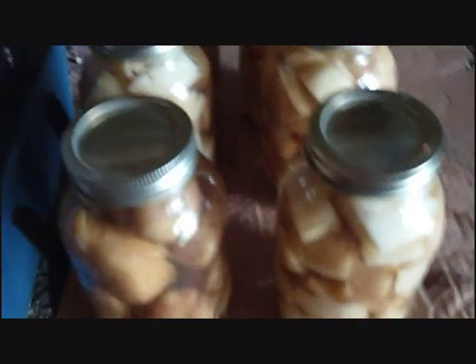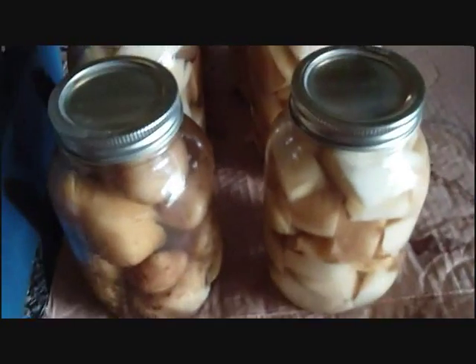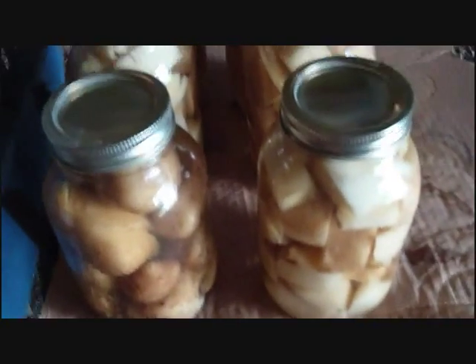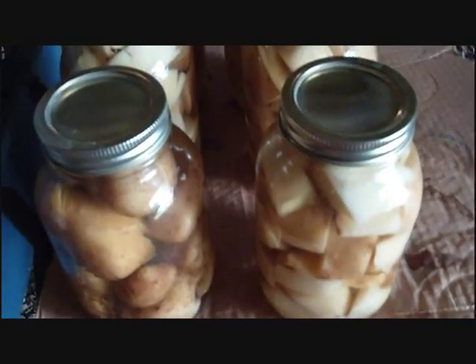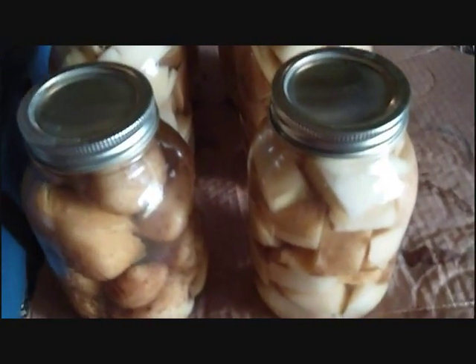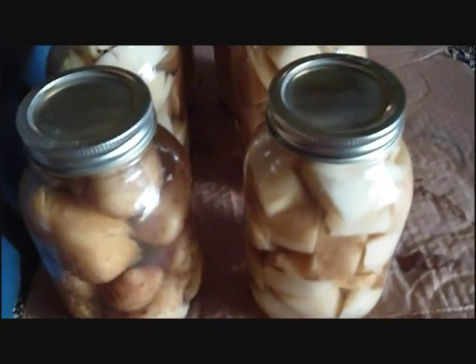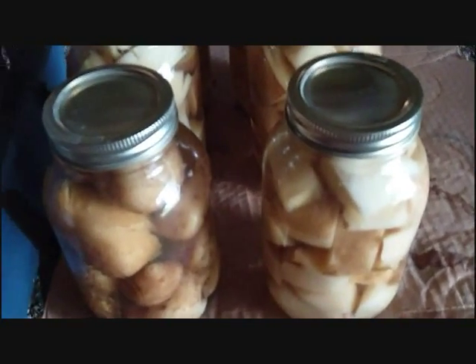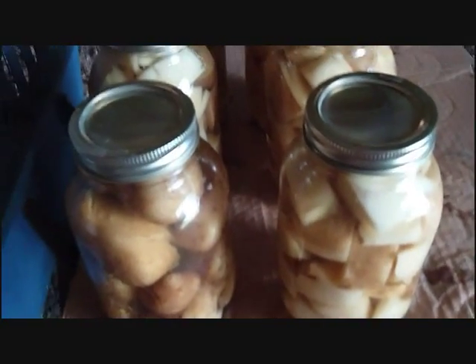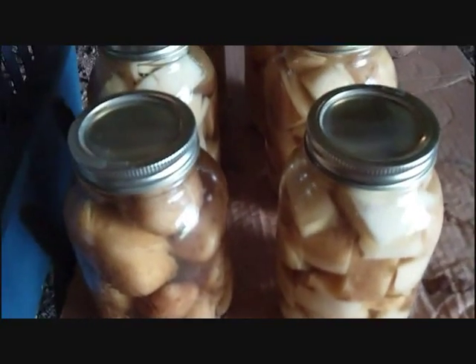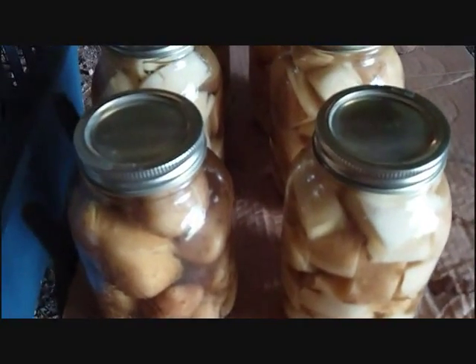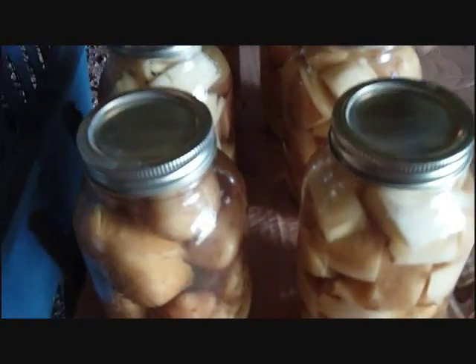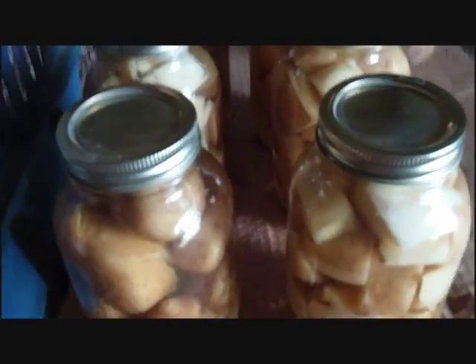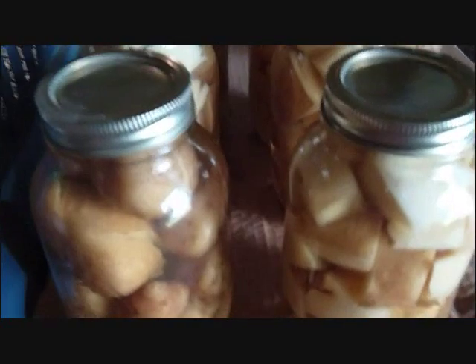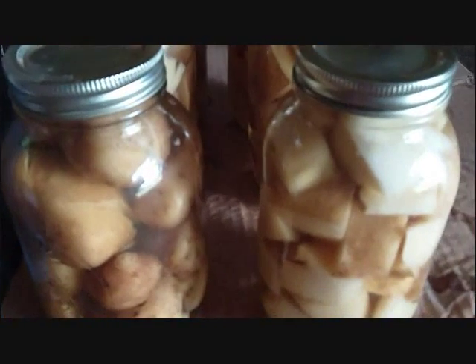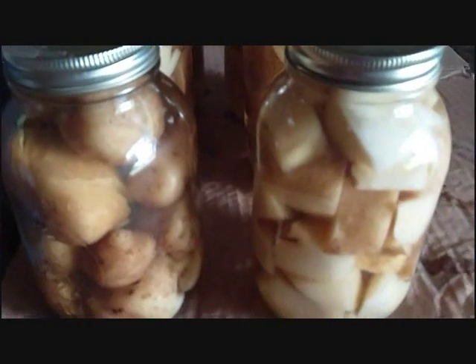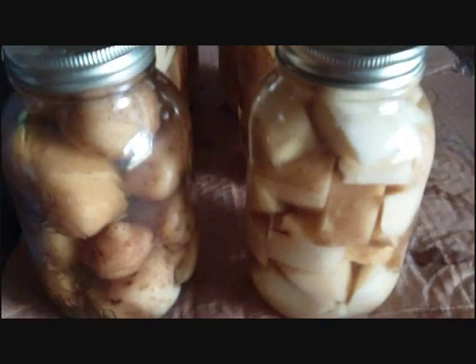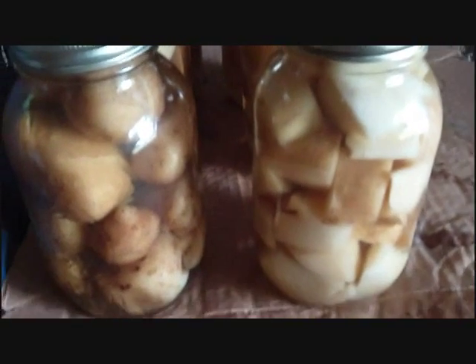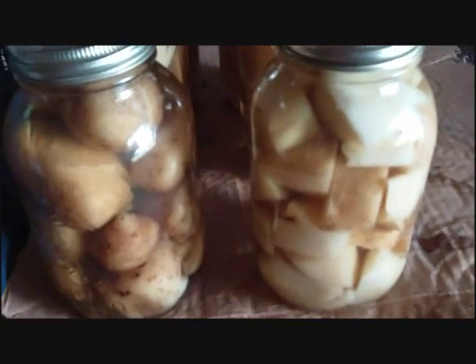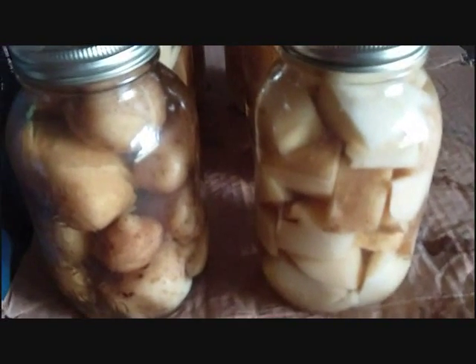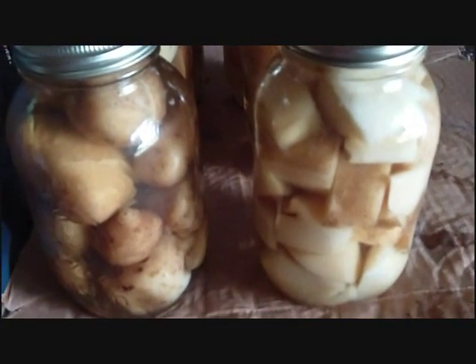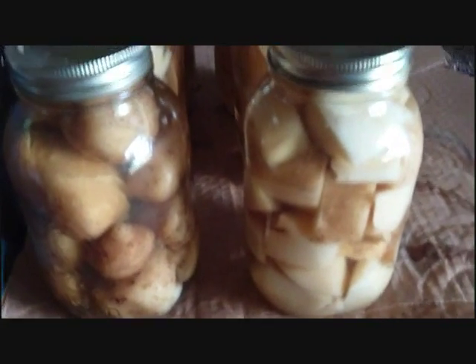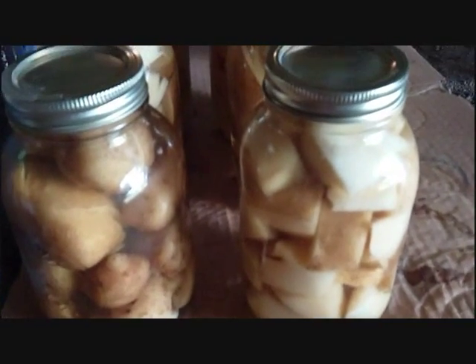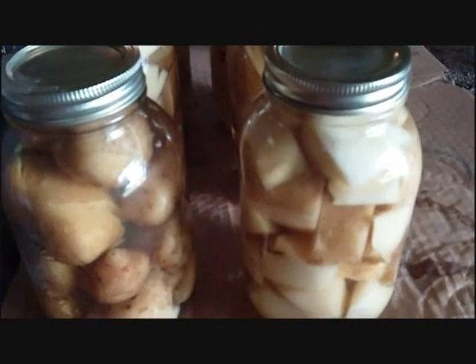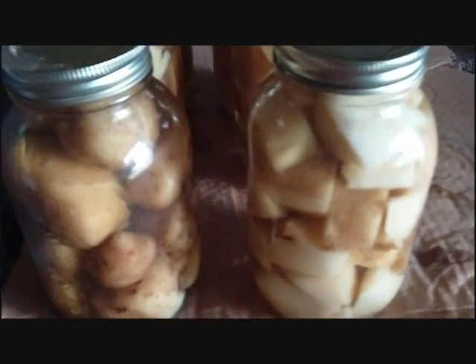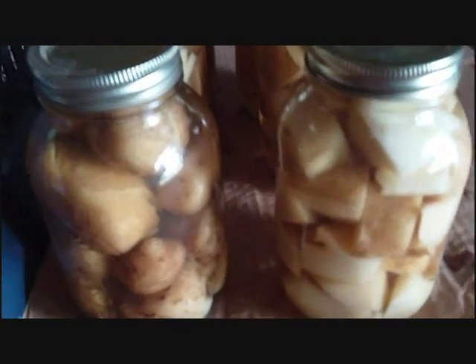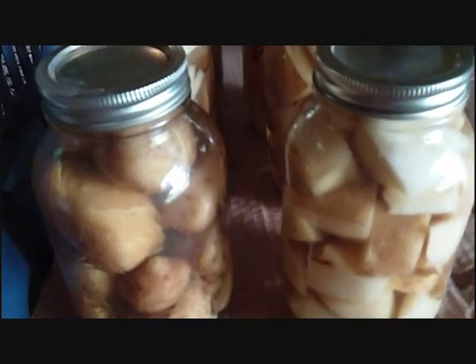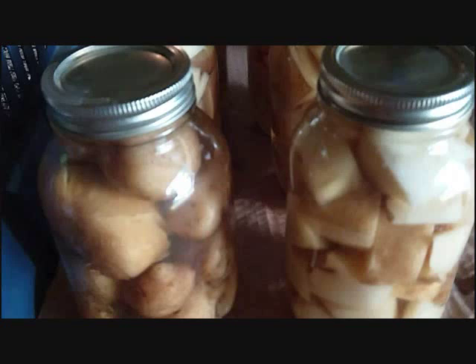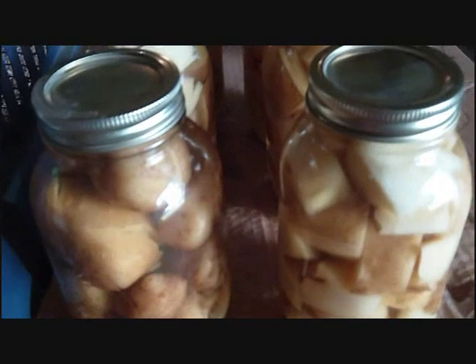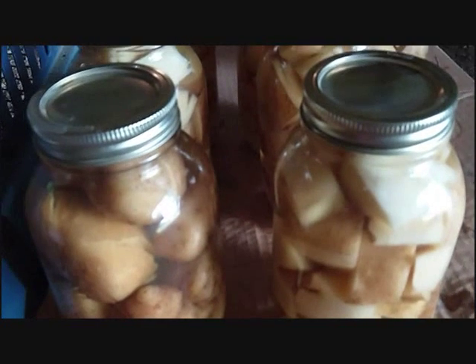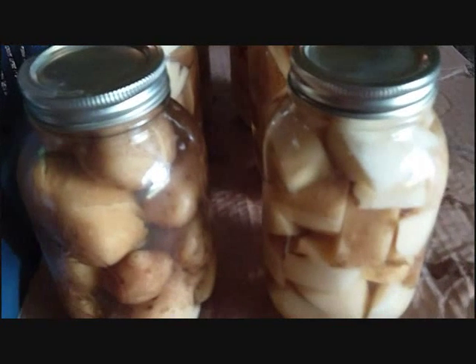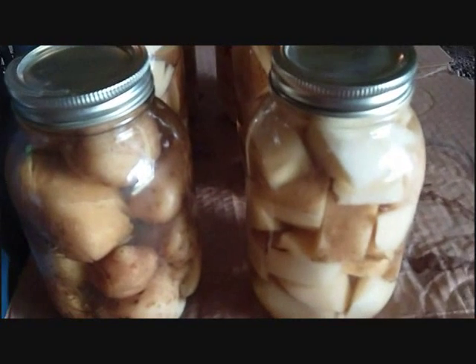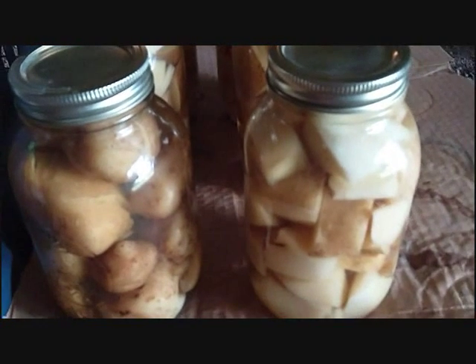So that's it — potato canning 101. Pretty simple. They look good and they will taste great. Thanks for watching everybody.